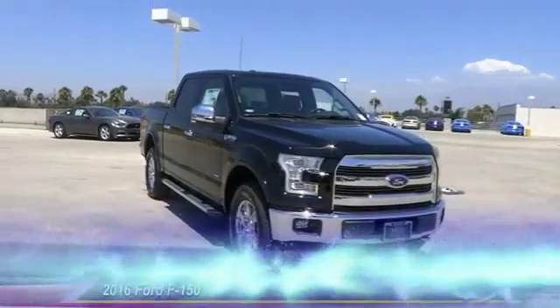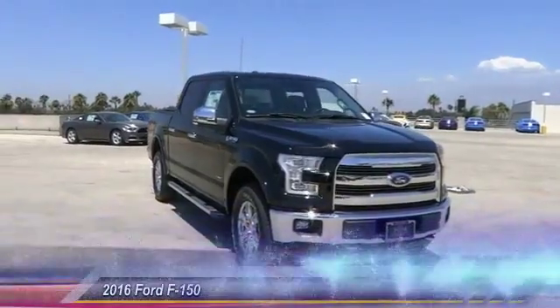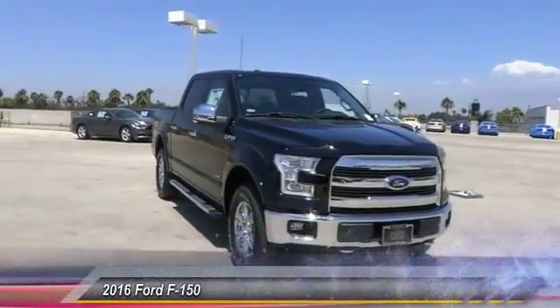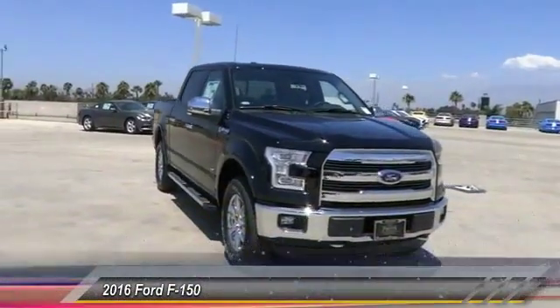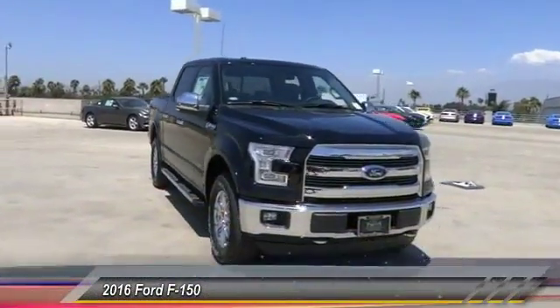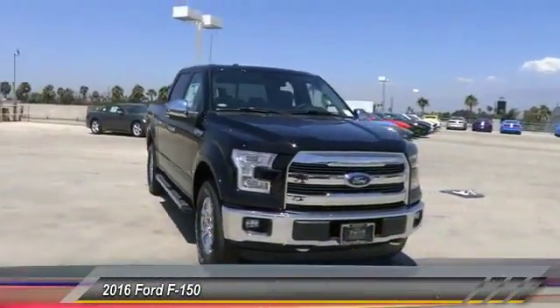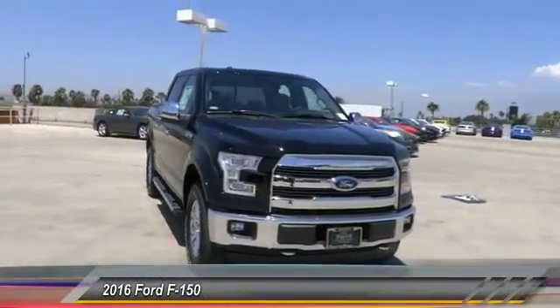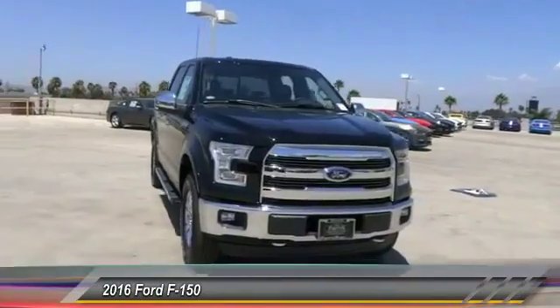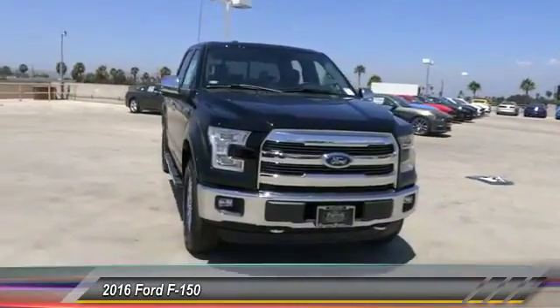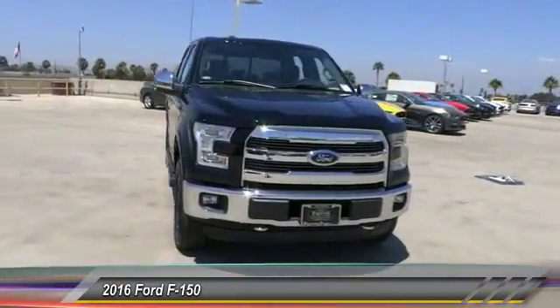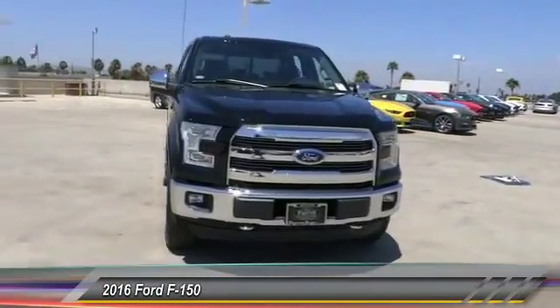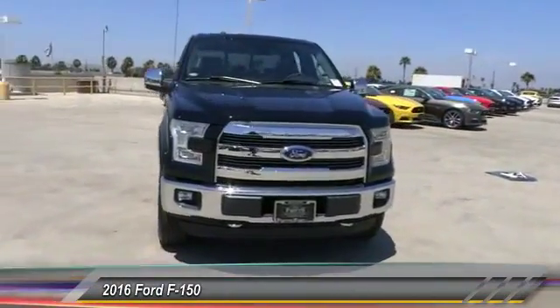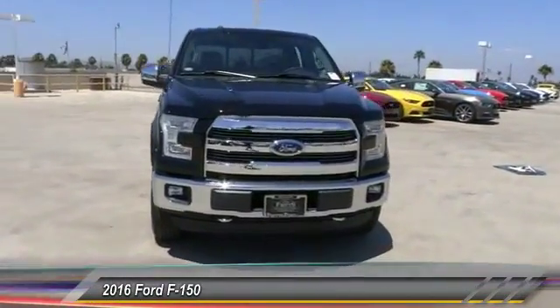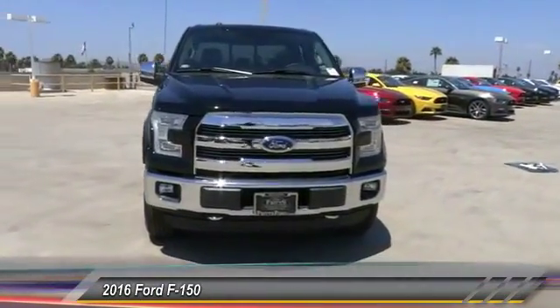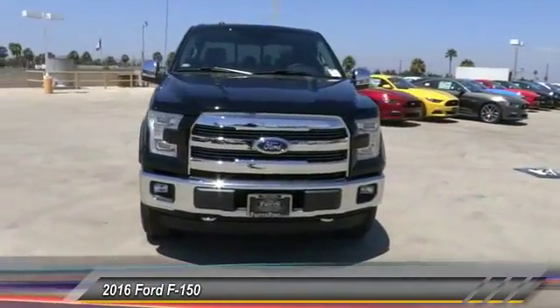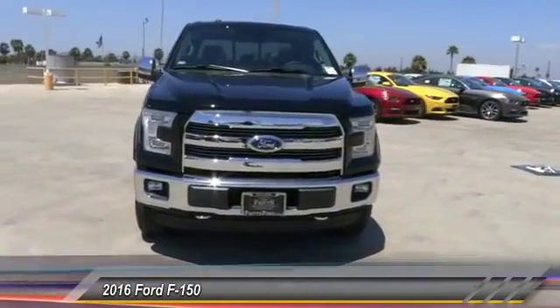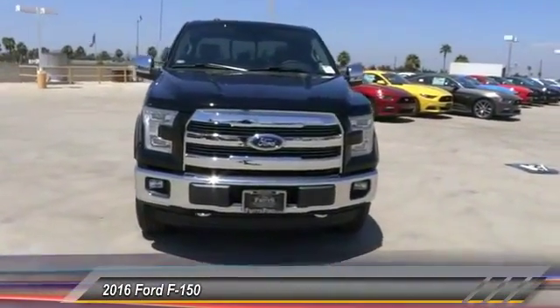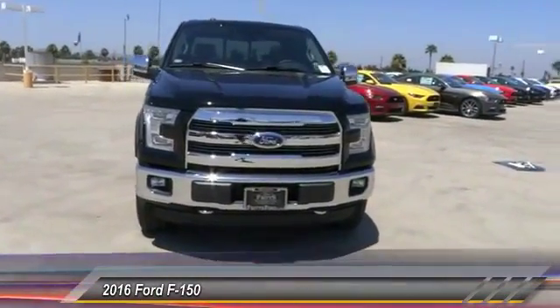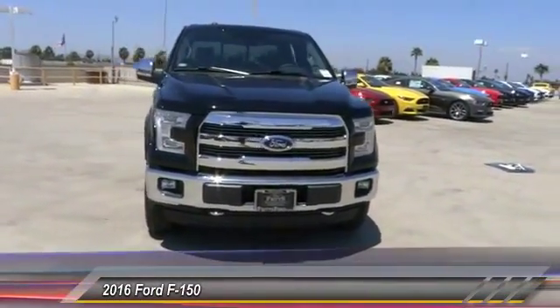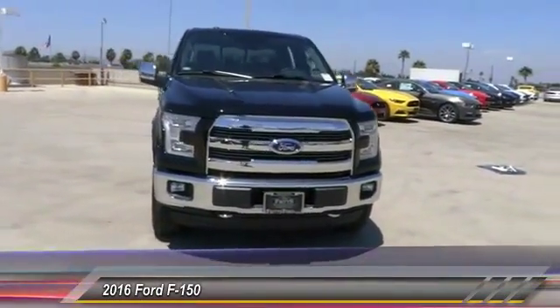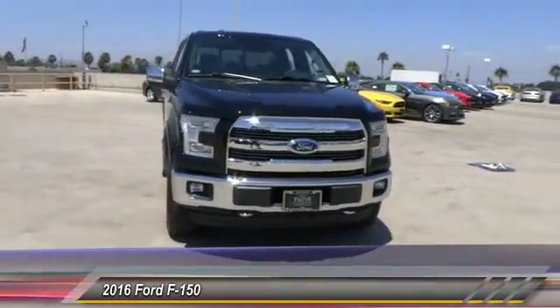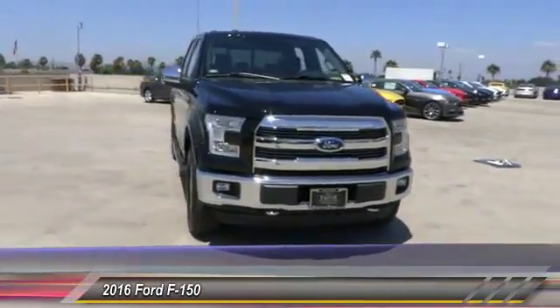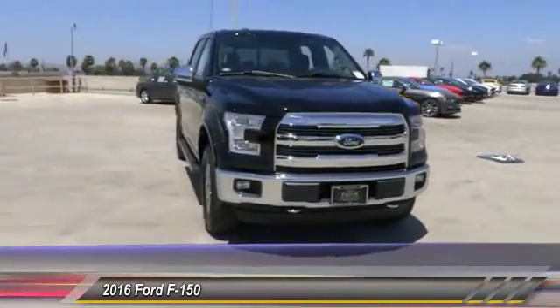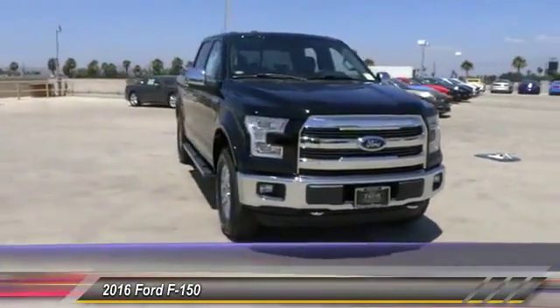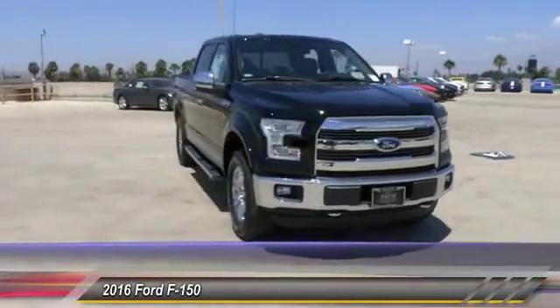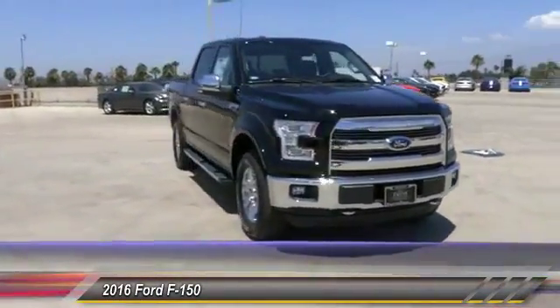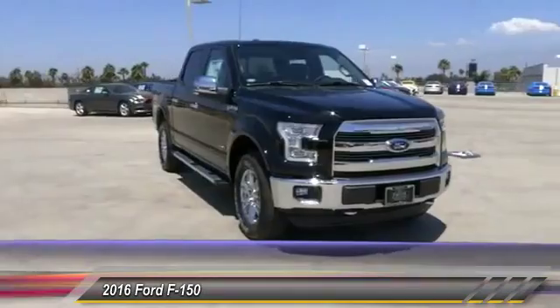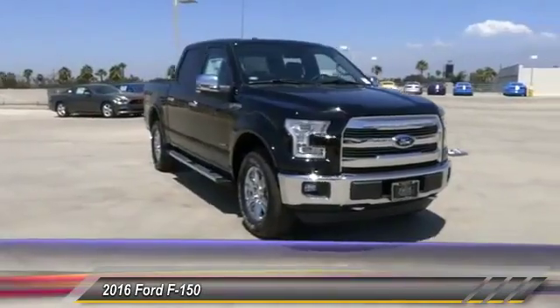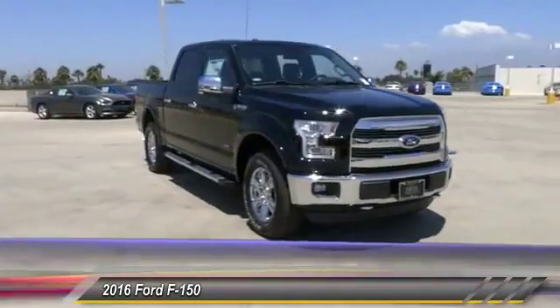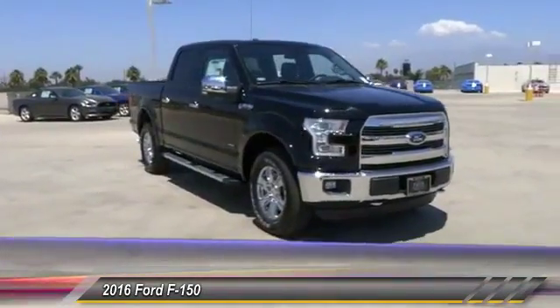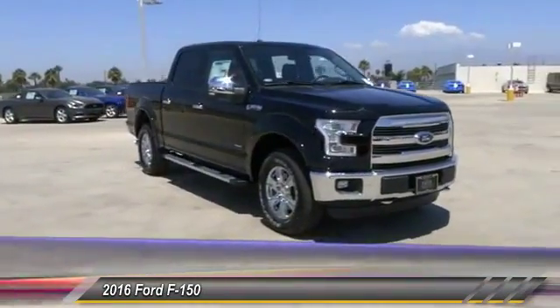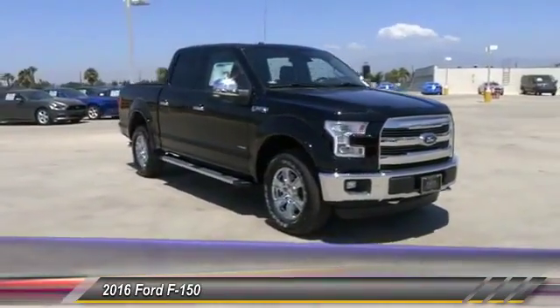2016 F-150. A Ford F-150 knows how to handle any situation. It's built to follow orders, no whining.